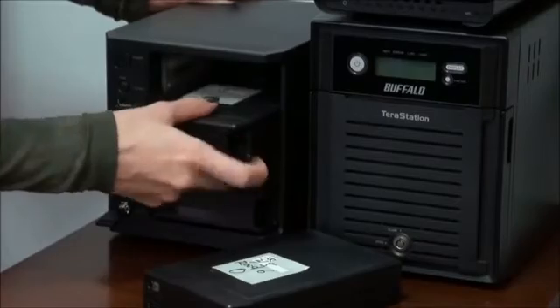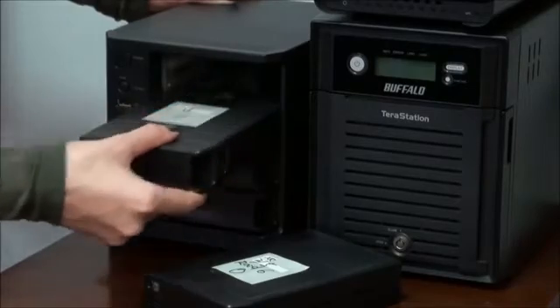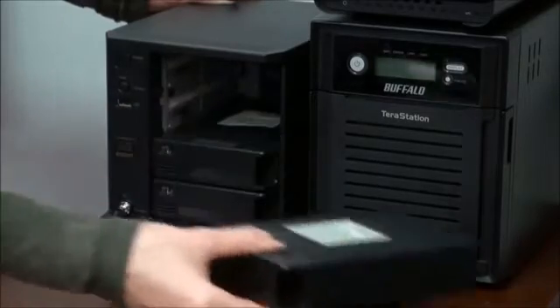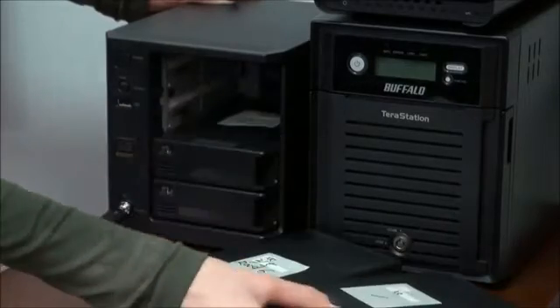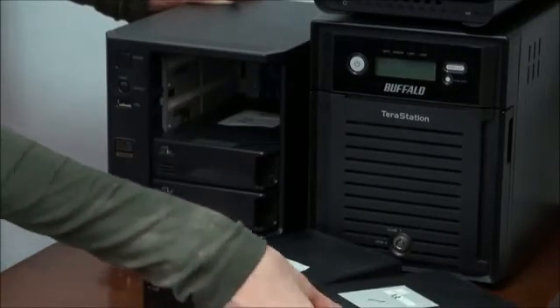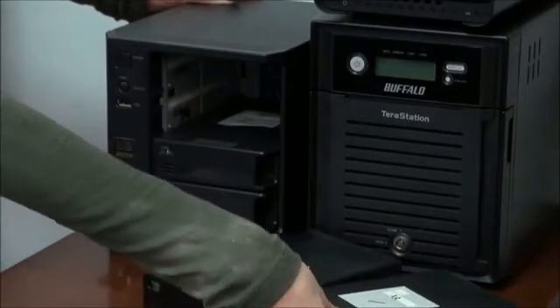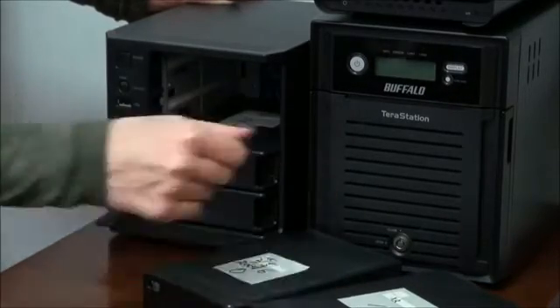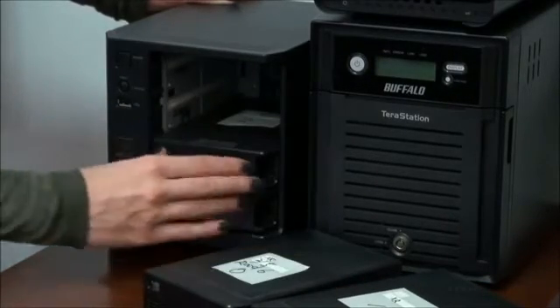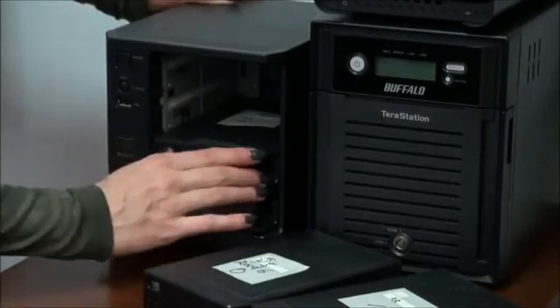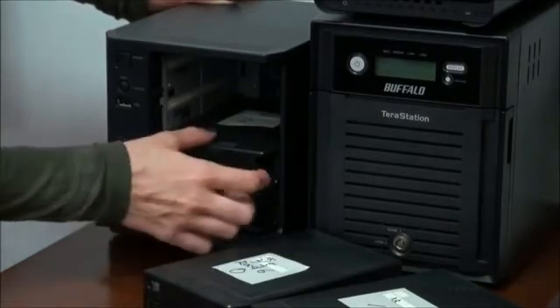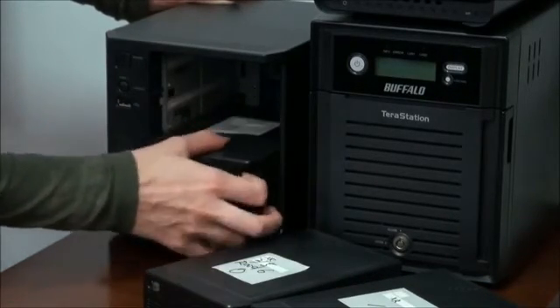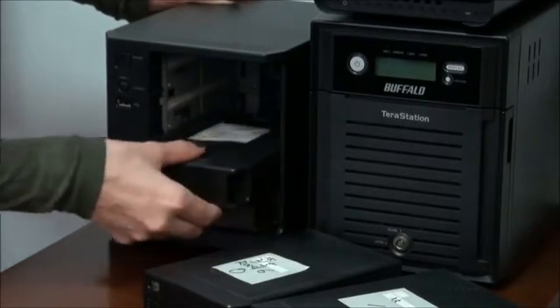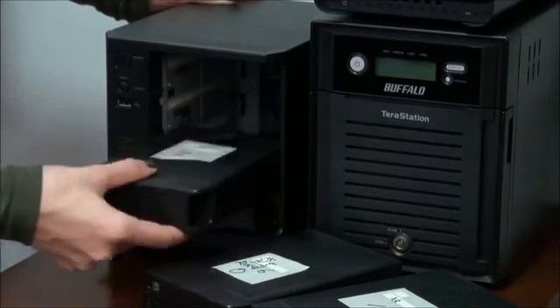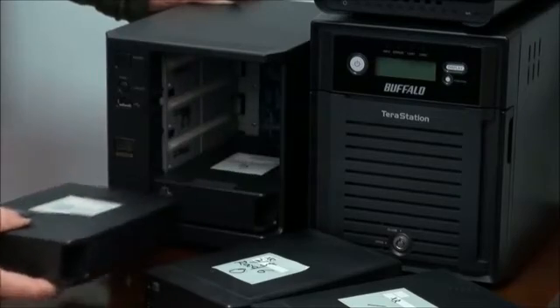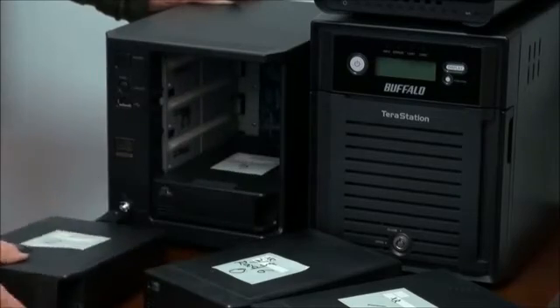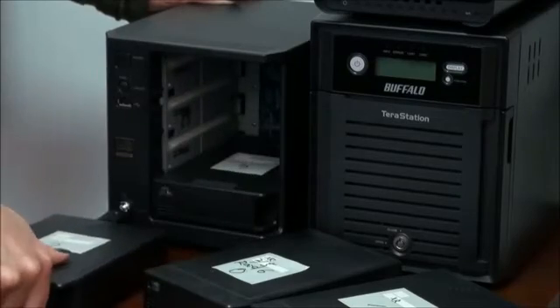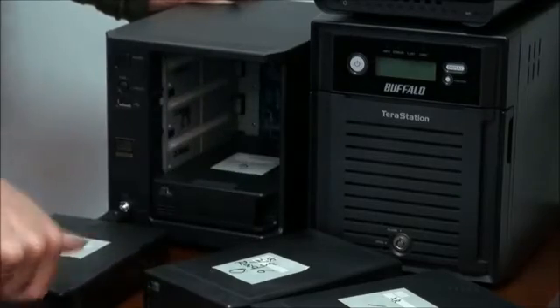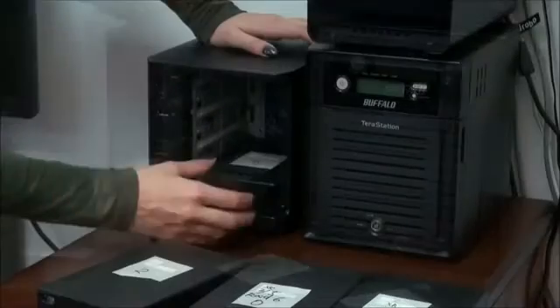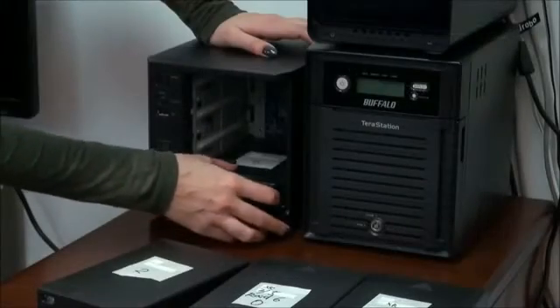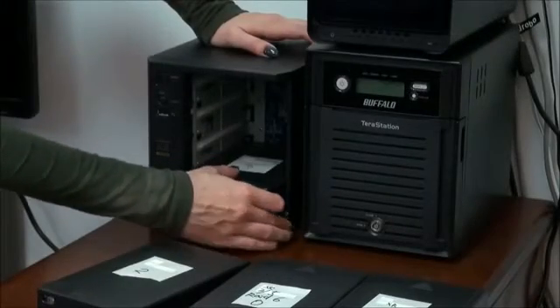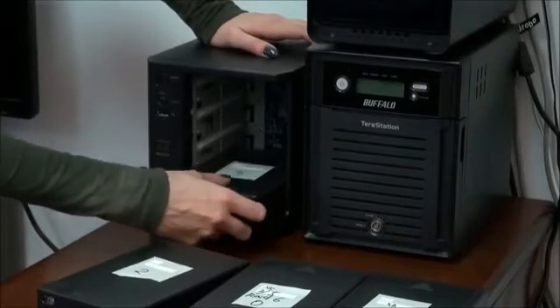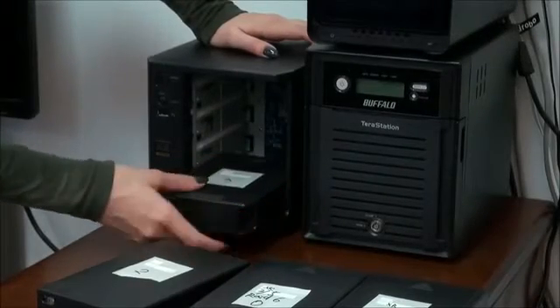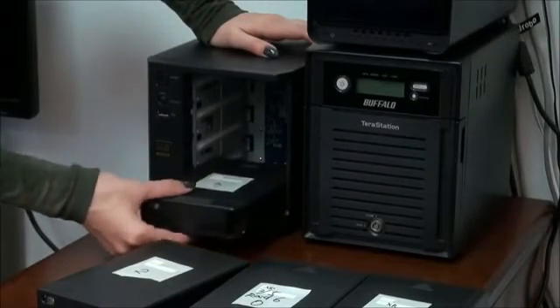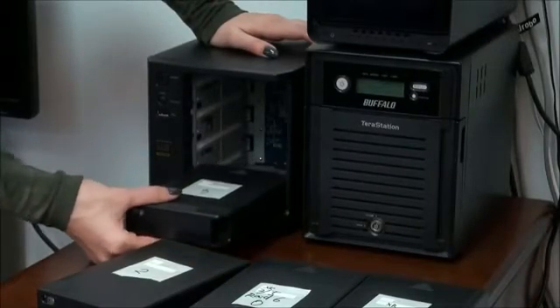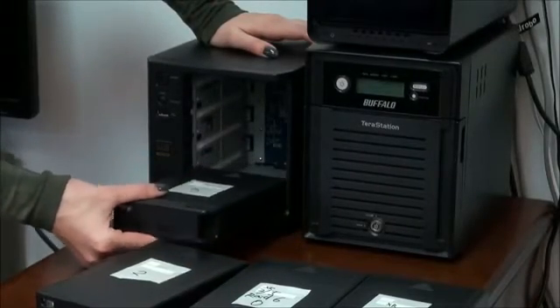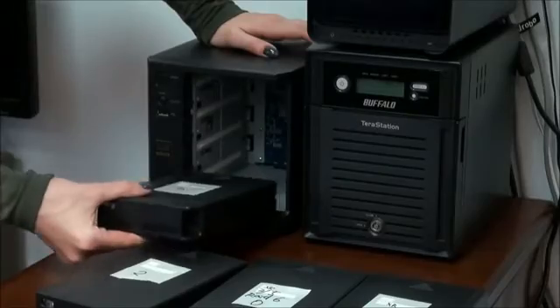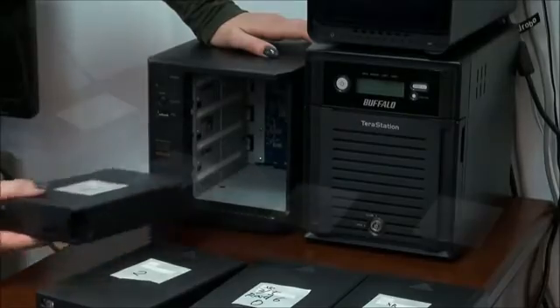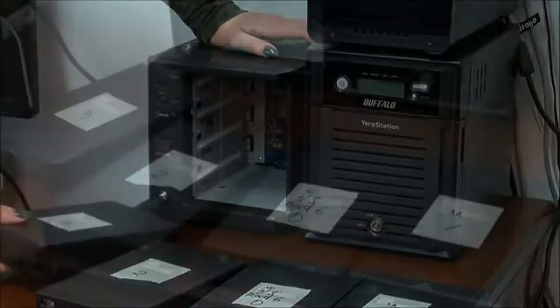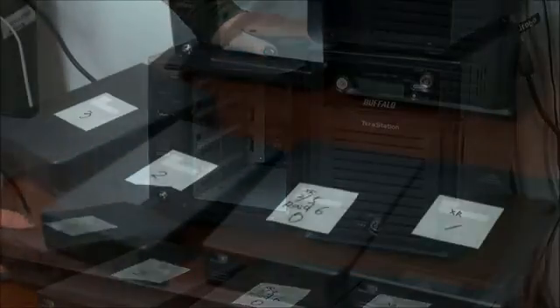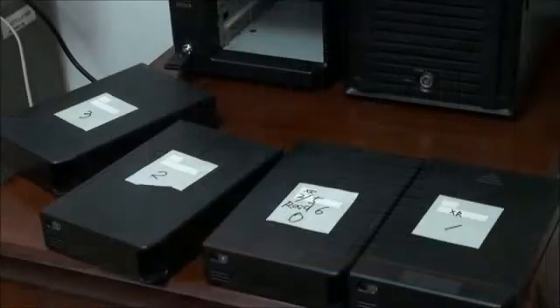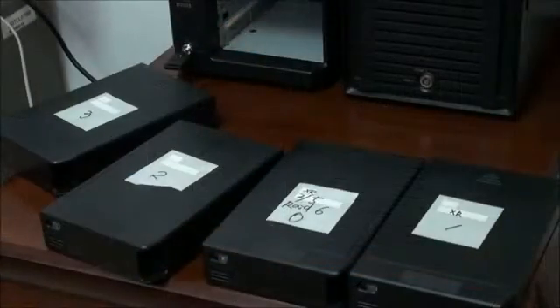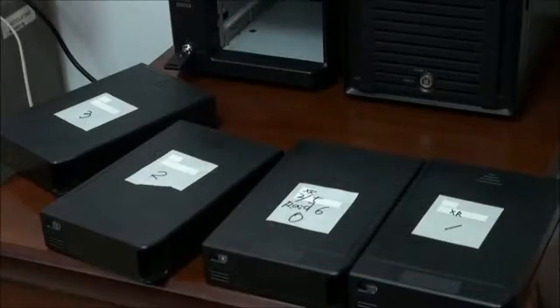To remove the drives we should first unlock the NAS casing with the key — with the power off — and then lift the ledge and pull the drives. This NAS model doesn't have drive labels, so in this case you should certainly mark the drives for further work.